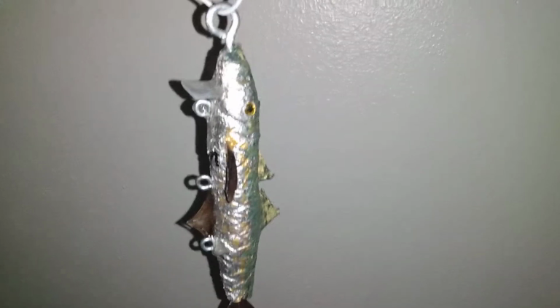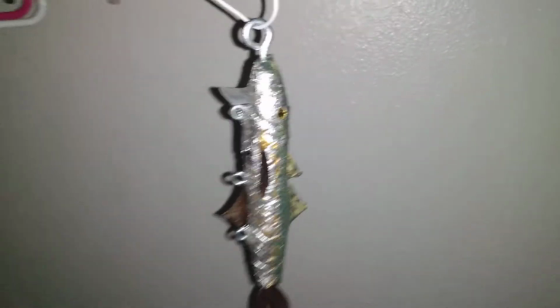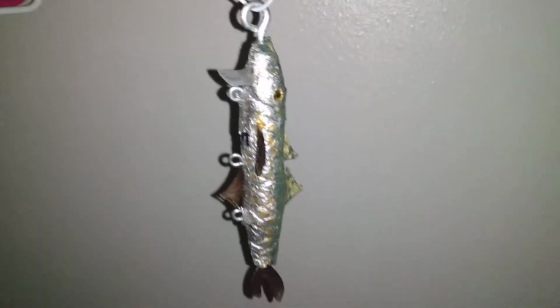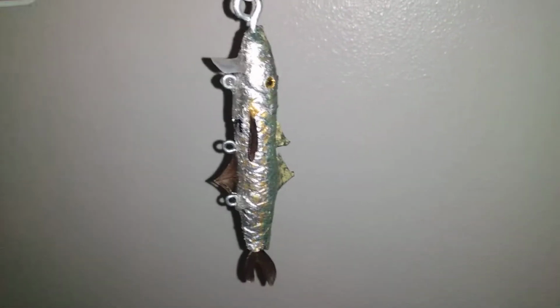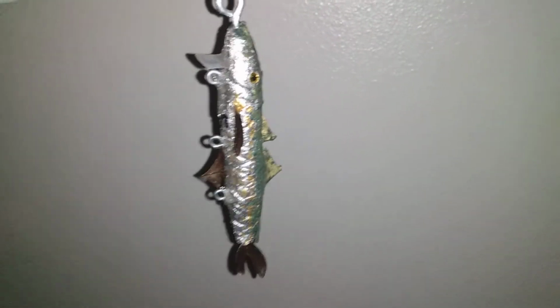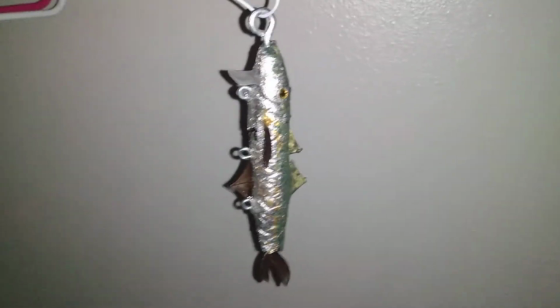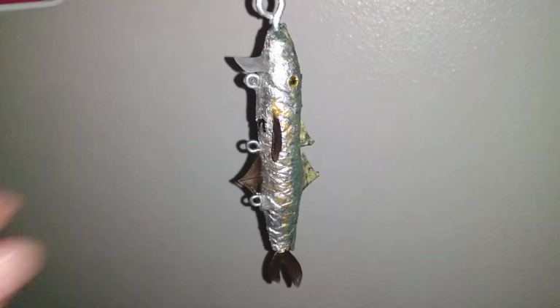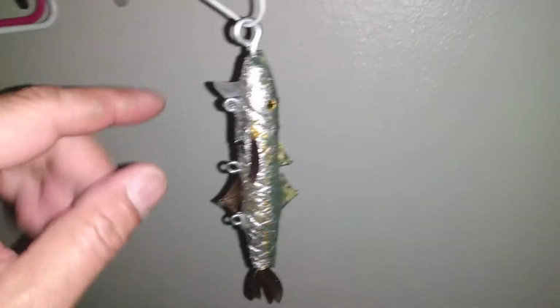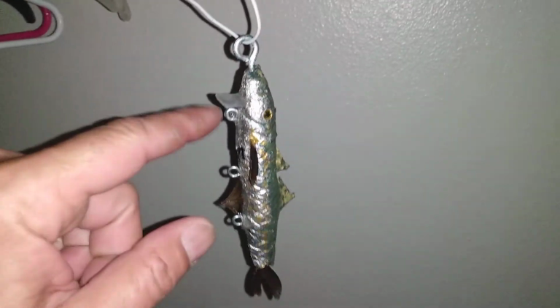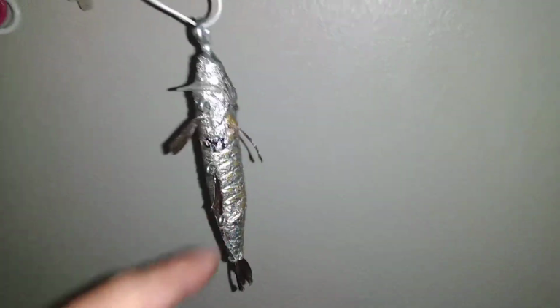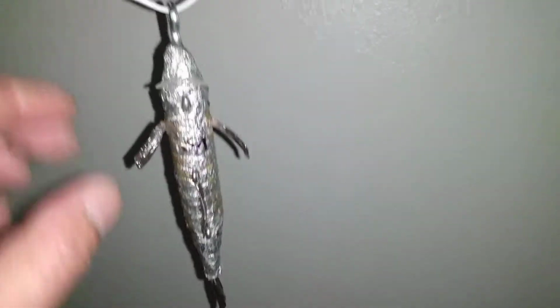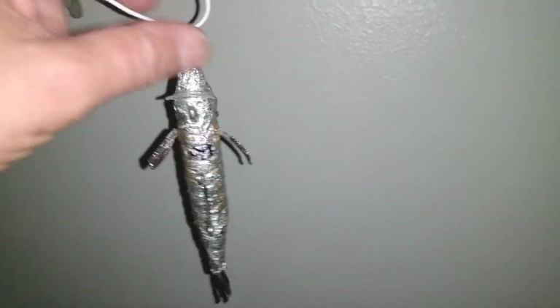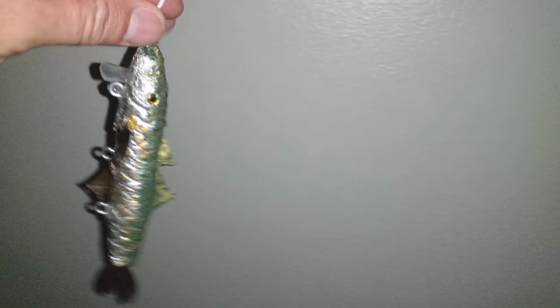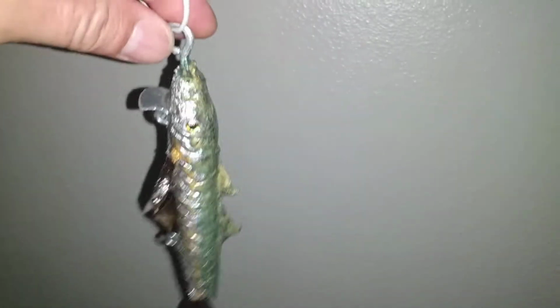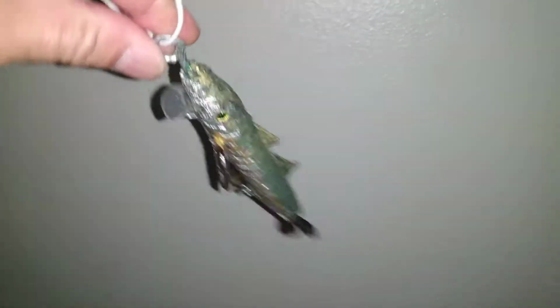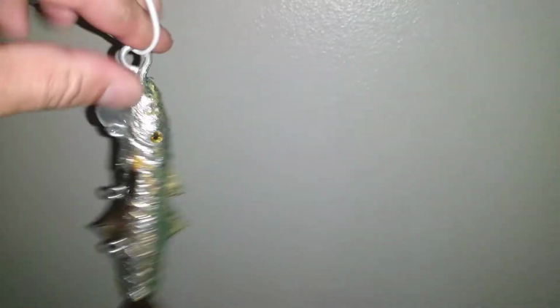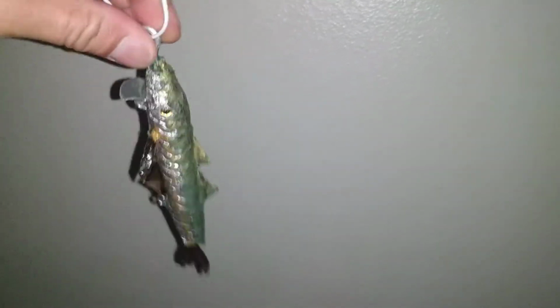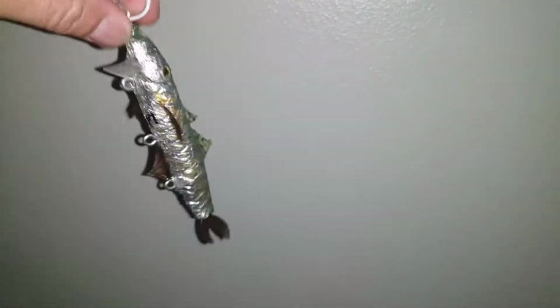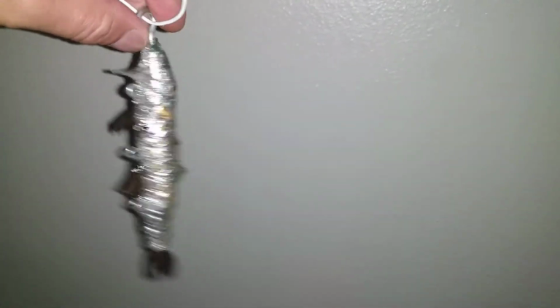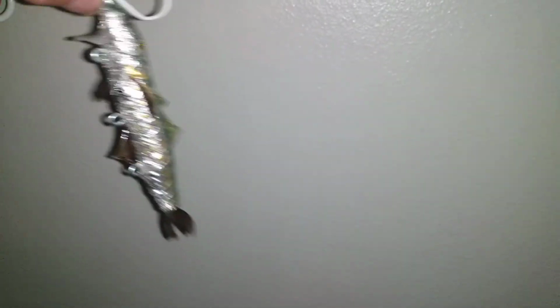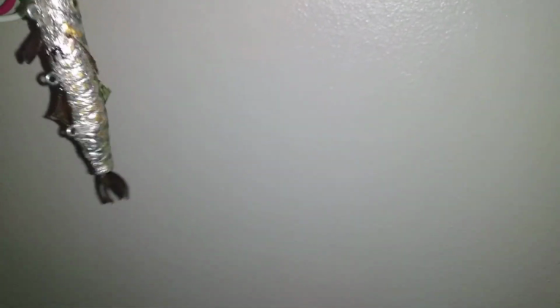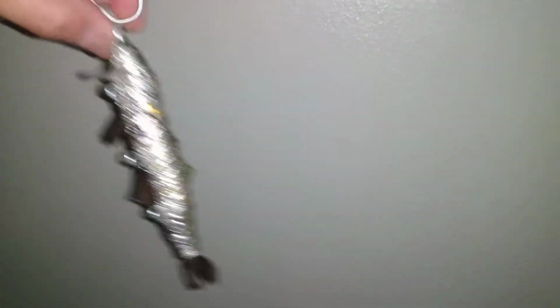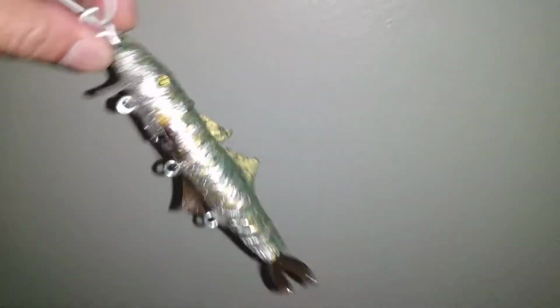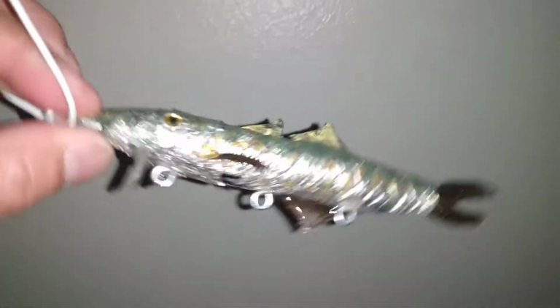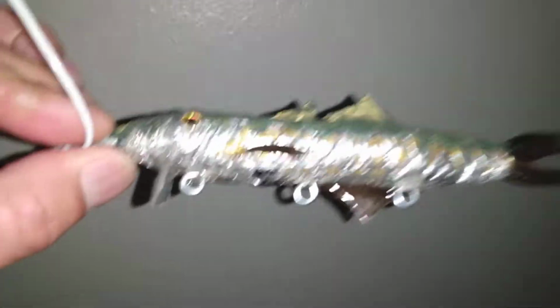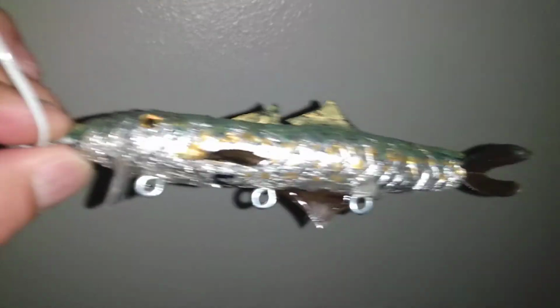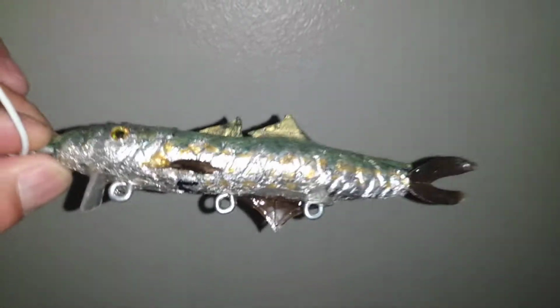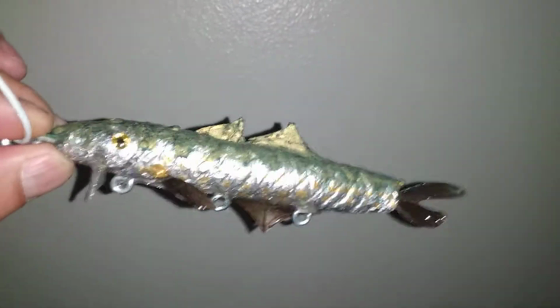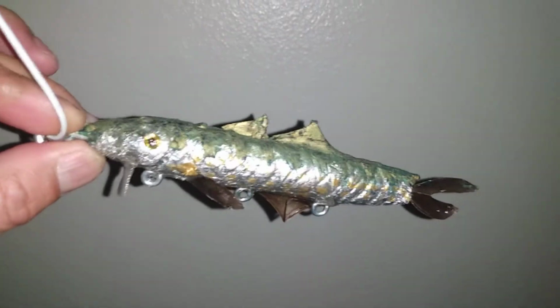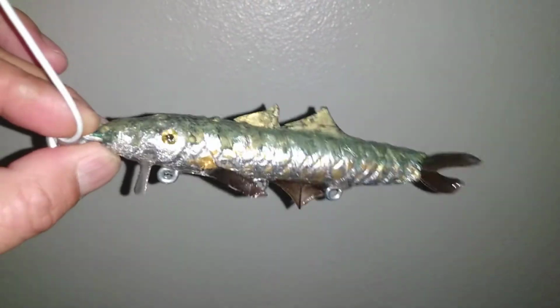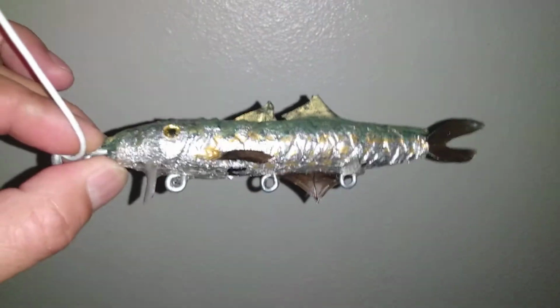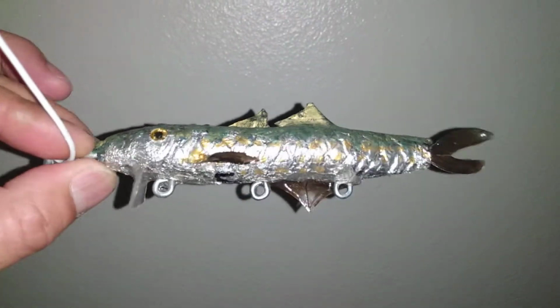Hello, this is my homemade mackerel fishing lure. I made this Spanish mackerel paint job. I was going to go with just the king mackerel style, but I just wanted the Spanish mackerel.